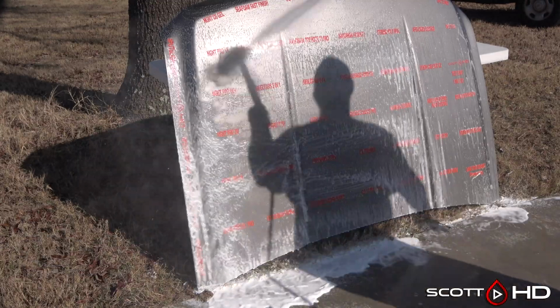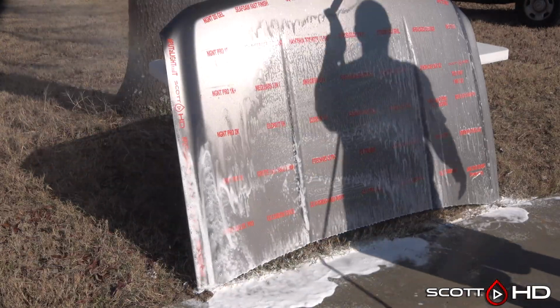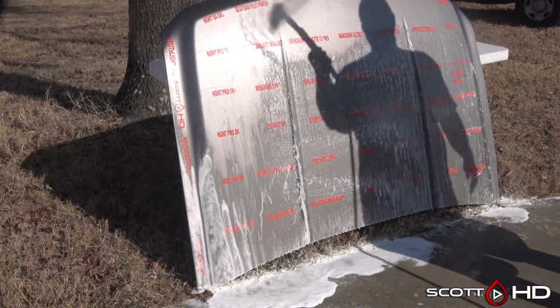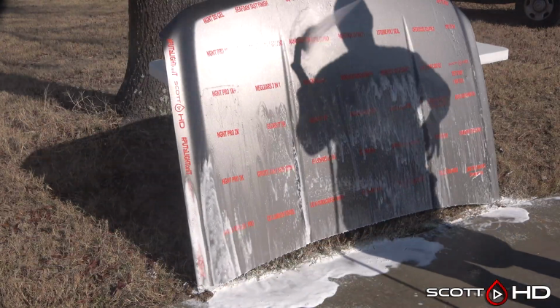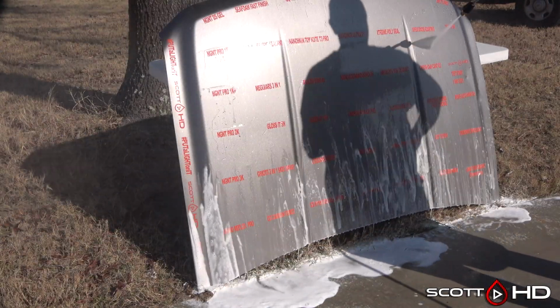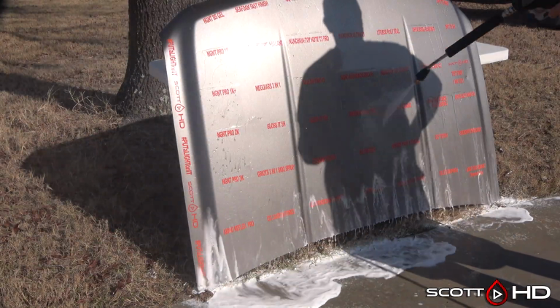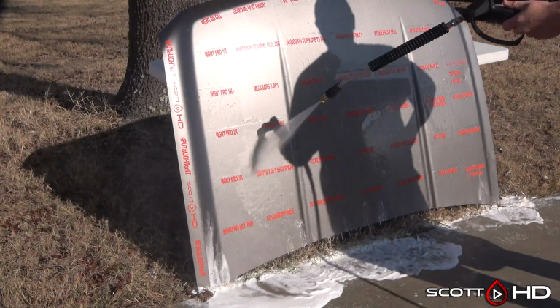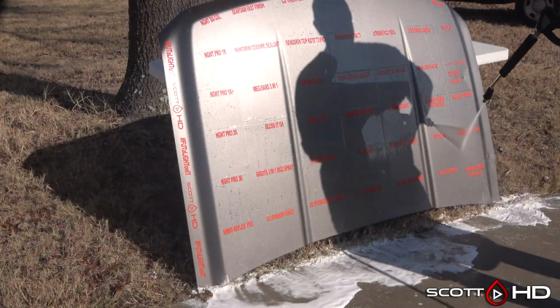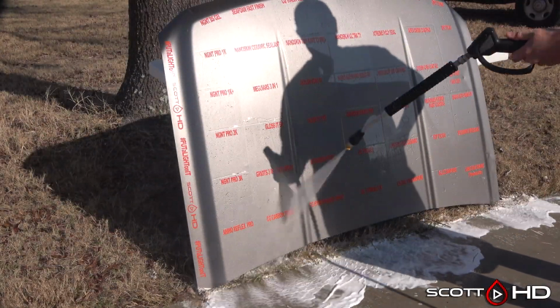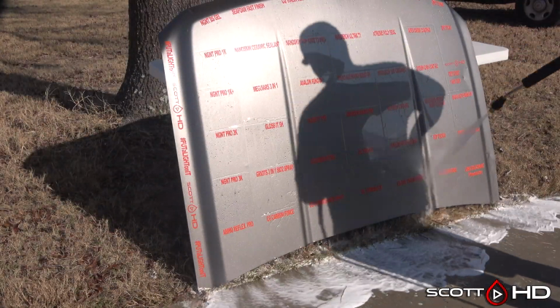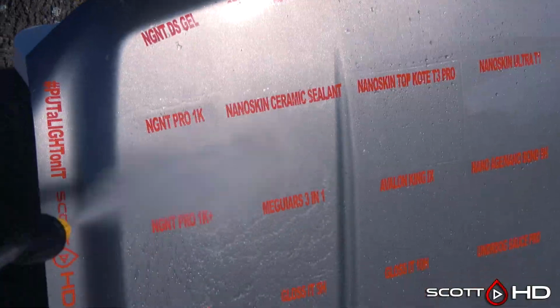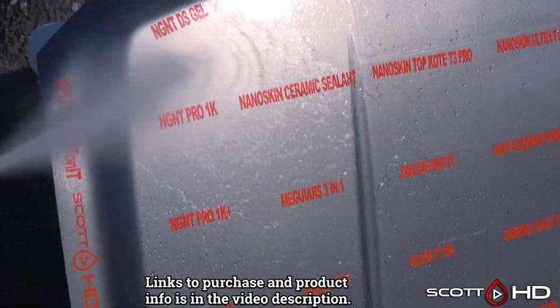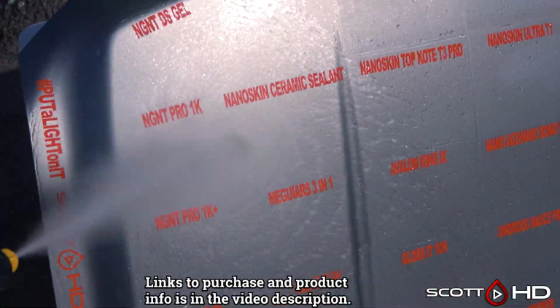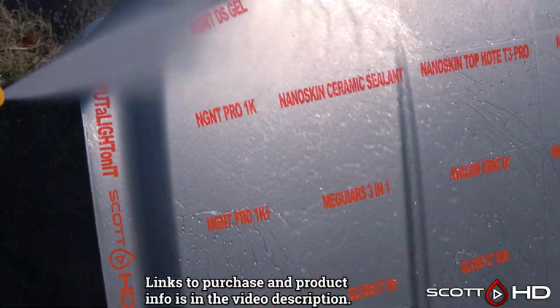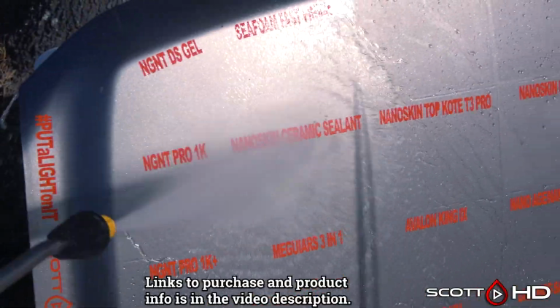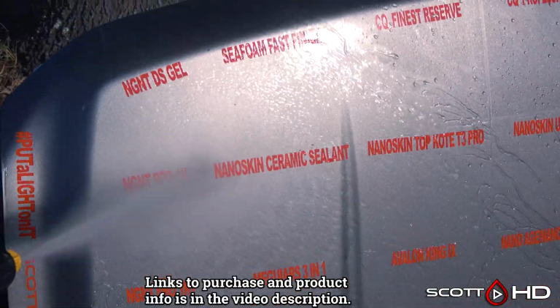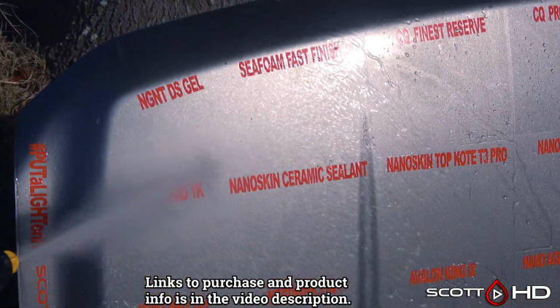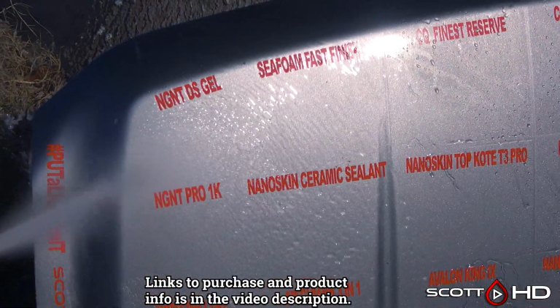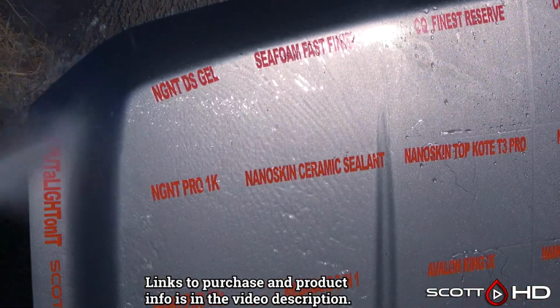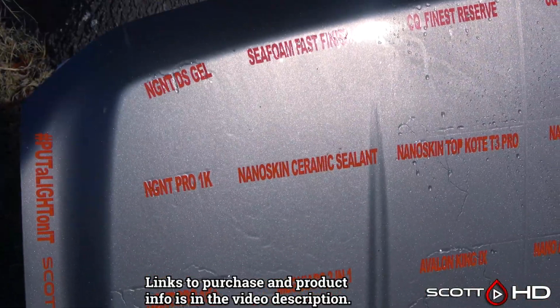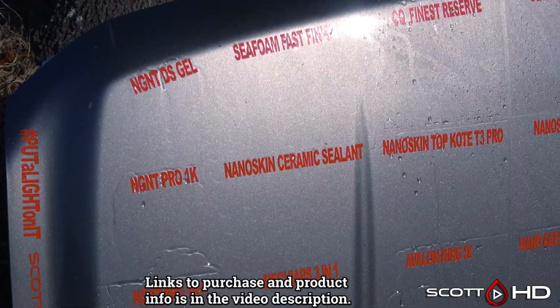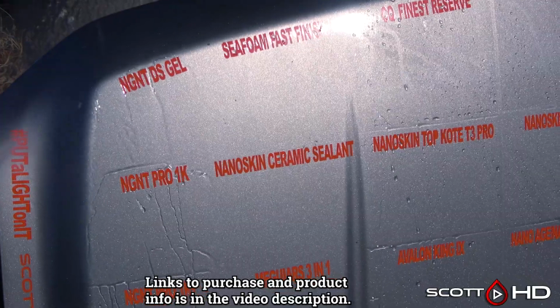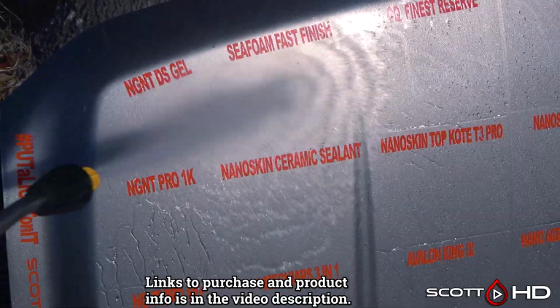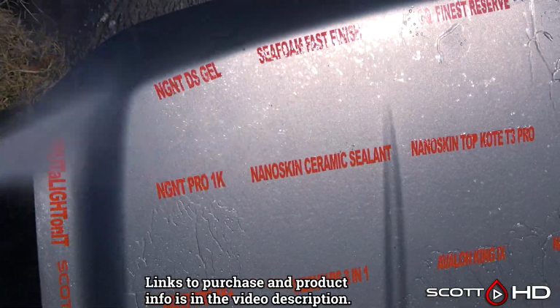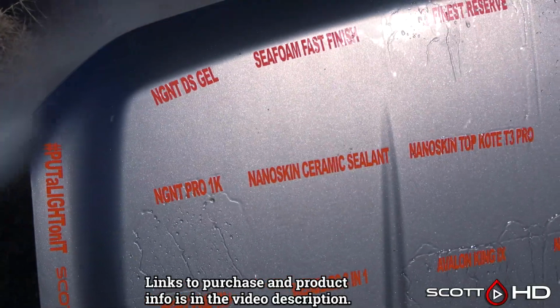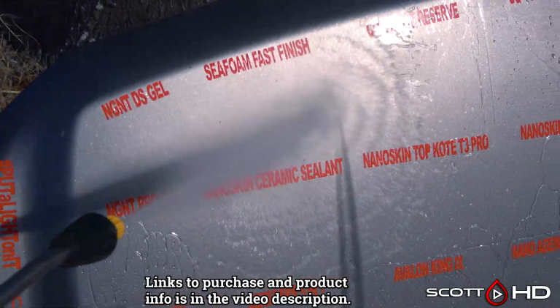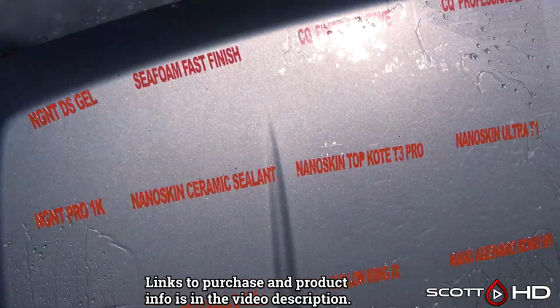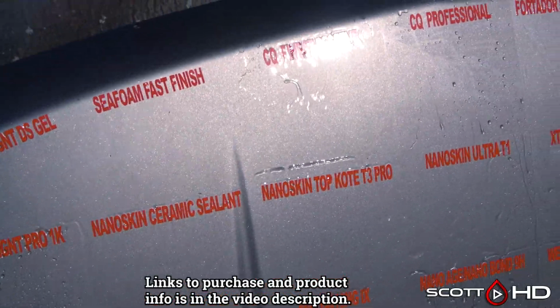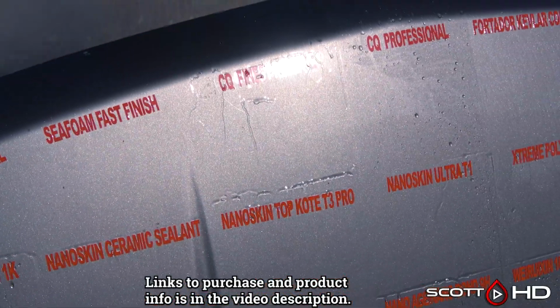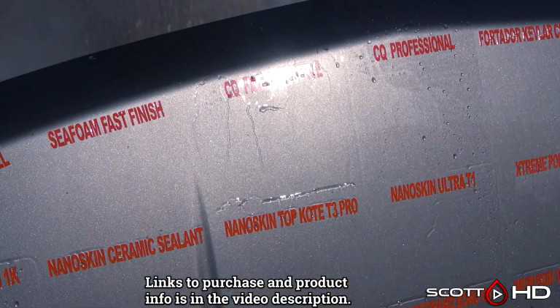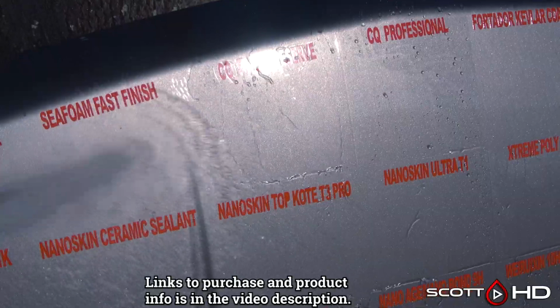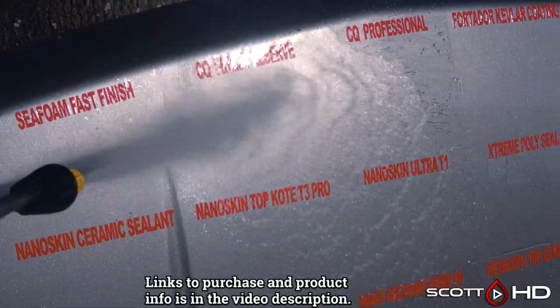Let's see how things are holding up. NGNT DS Gel was weak at the 120 day mark — we are now going to call that failed. Seafoam Fast Finish lasted seven days.